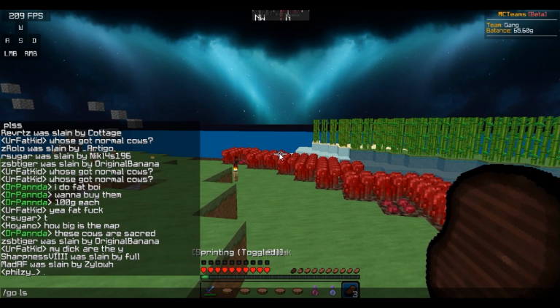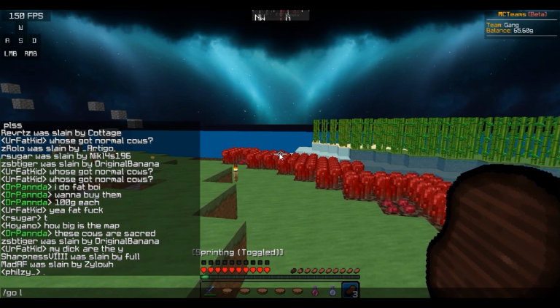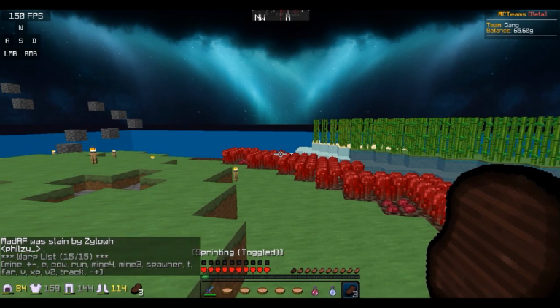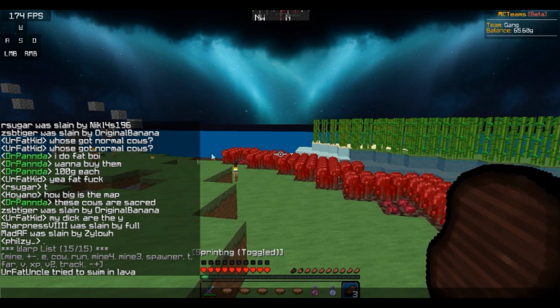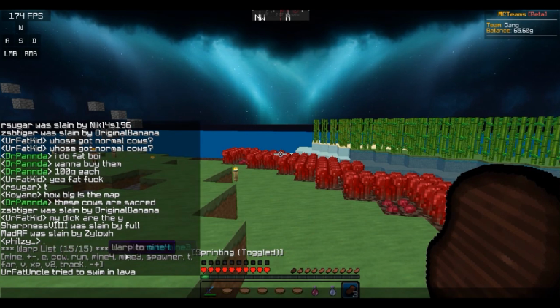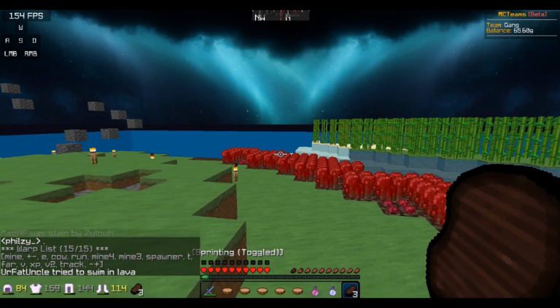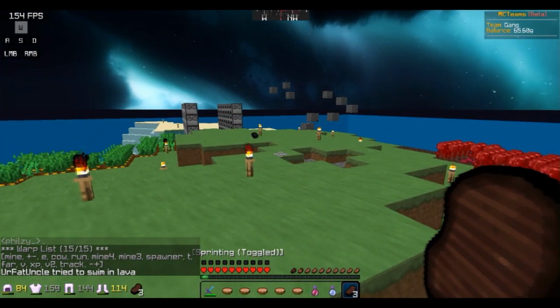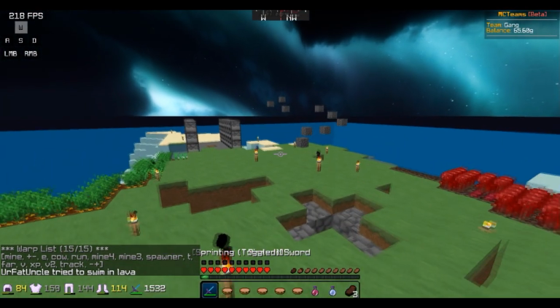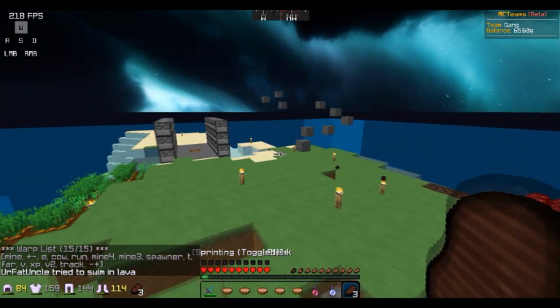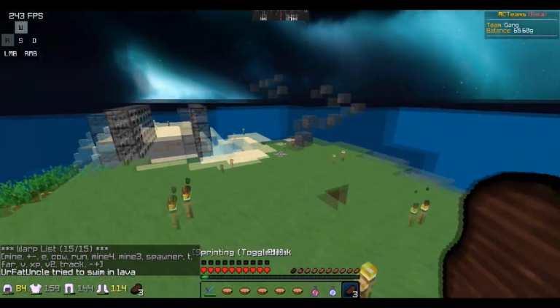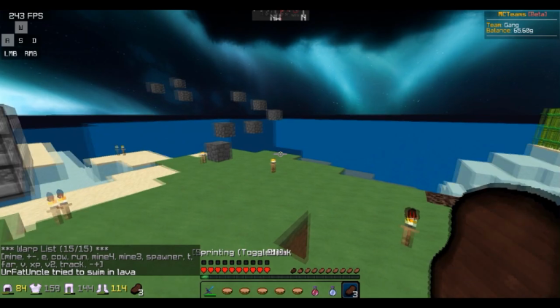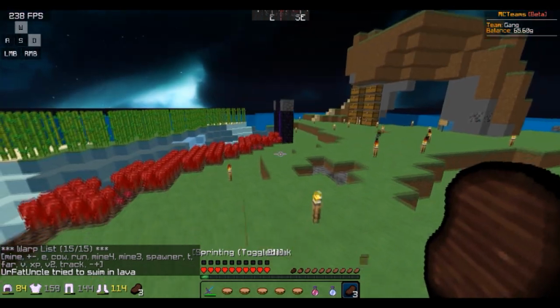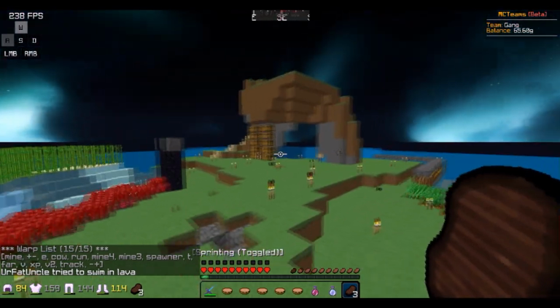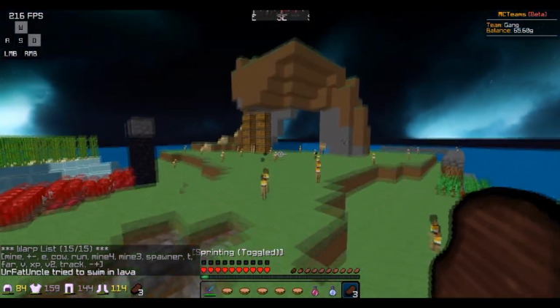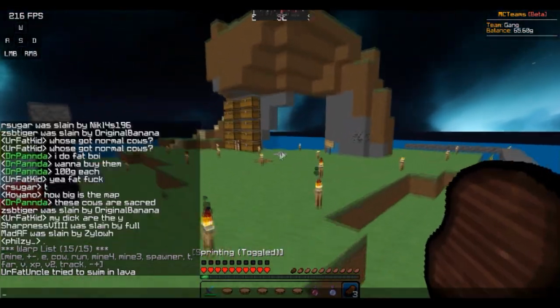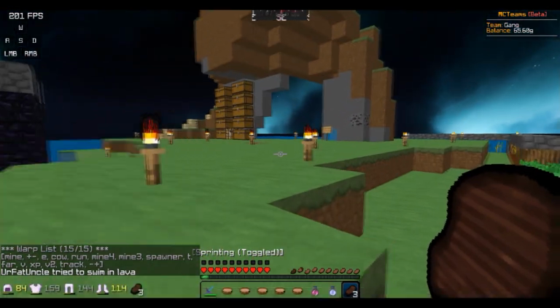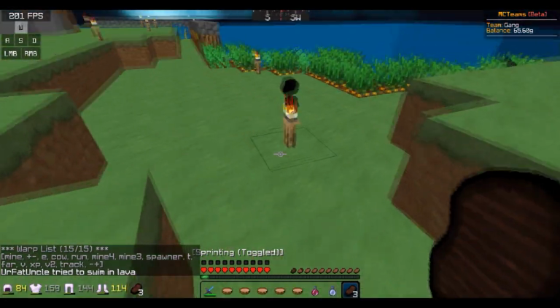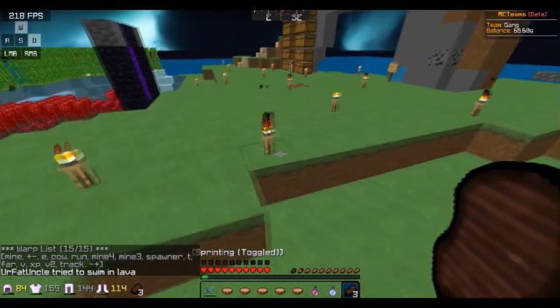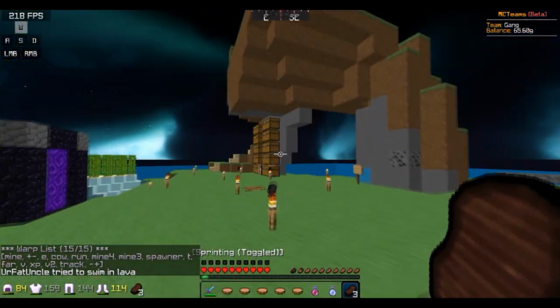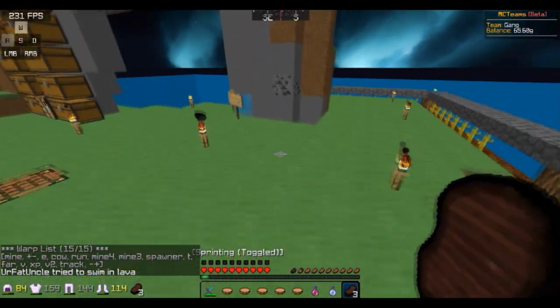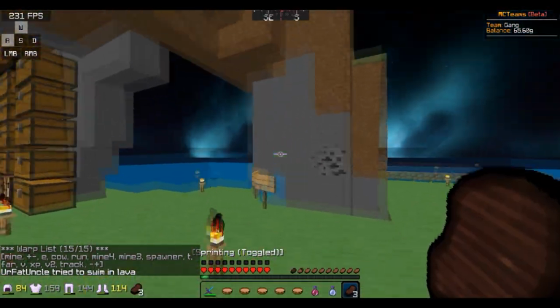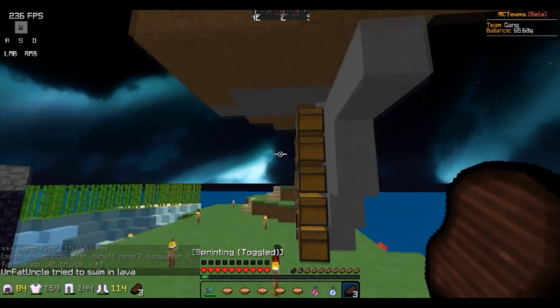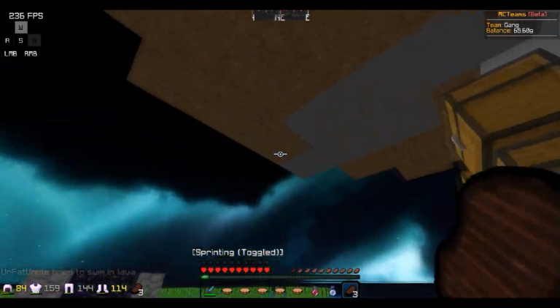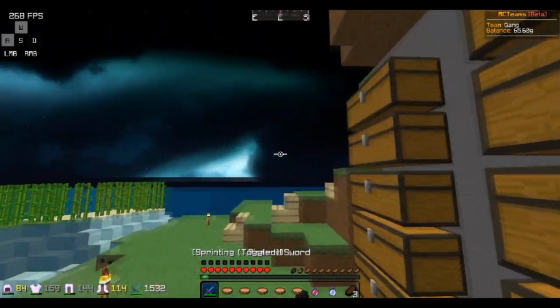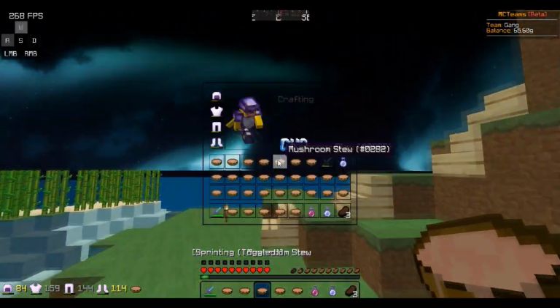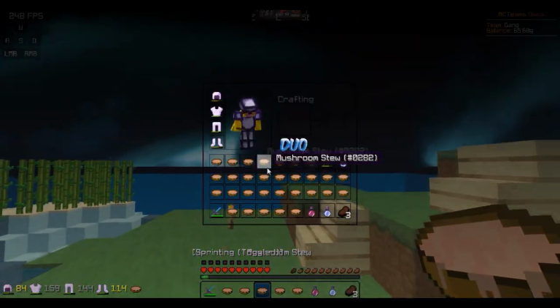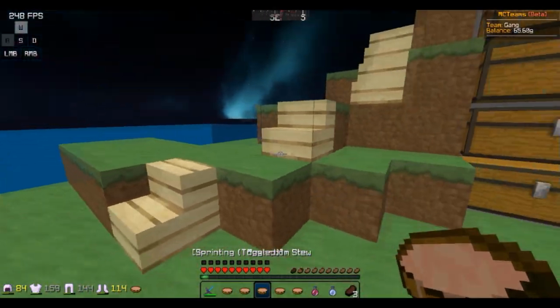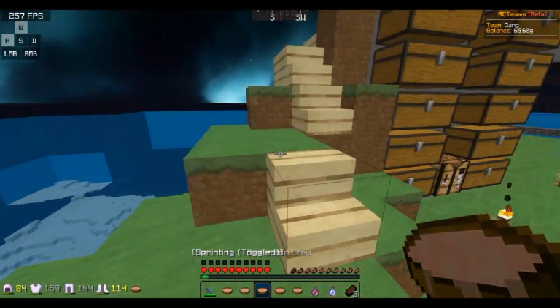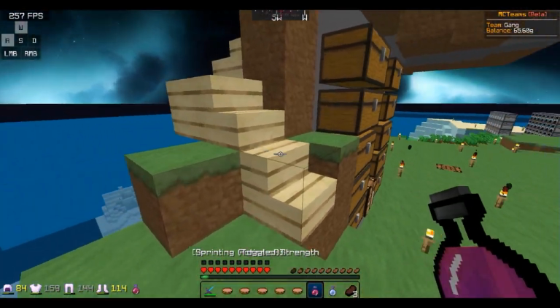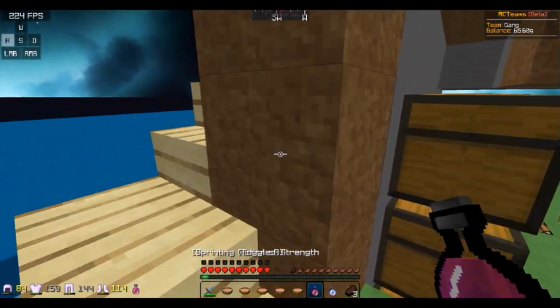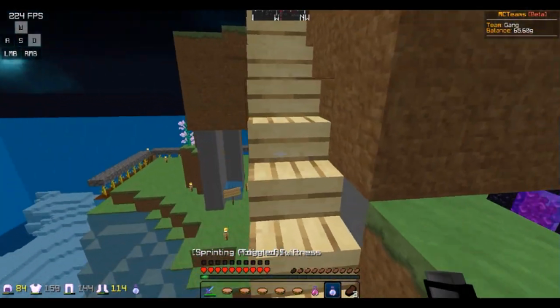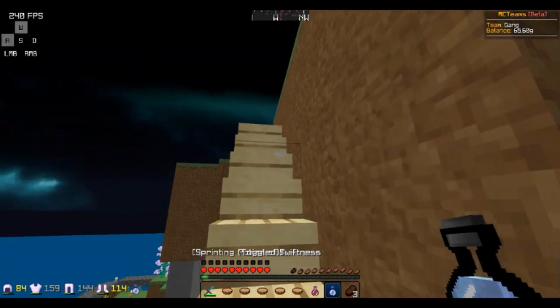If you don't know about soup, basically you can have tons of different warps and there's no factions or anything. It's all just unclaimed, and people can track you using a tracker to your warps. It's all based around soup PvP, and basically that's all you need to know.